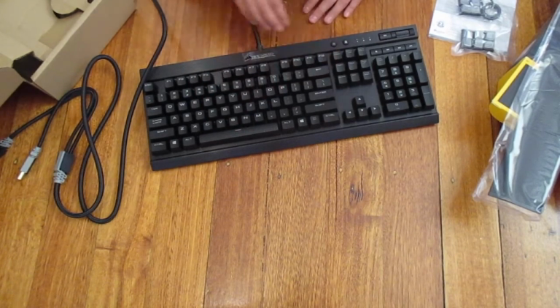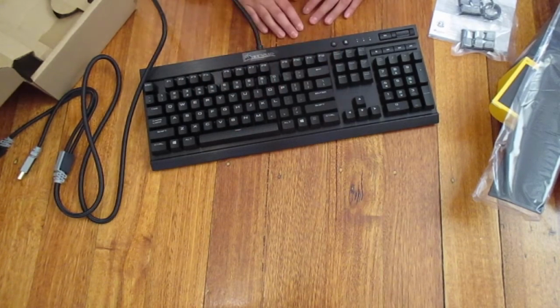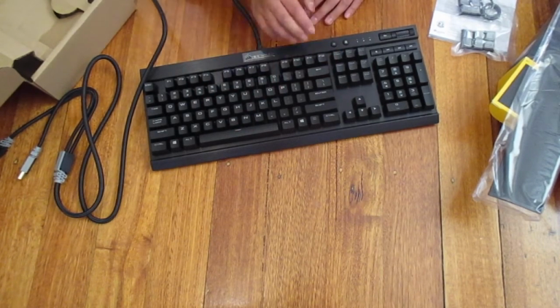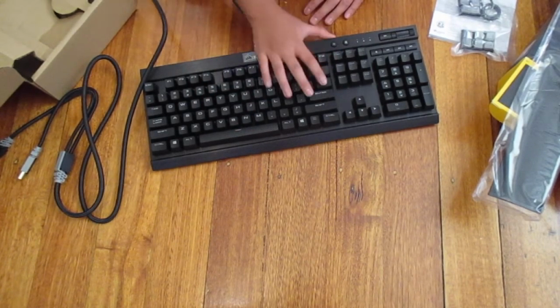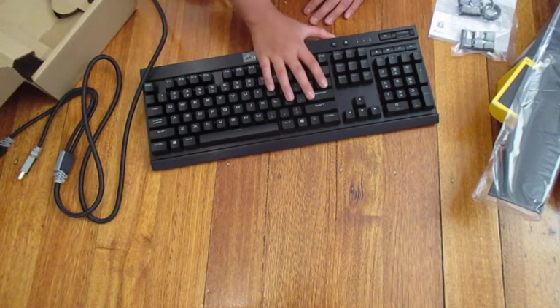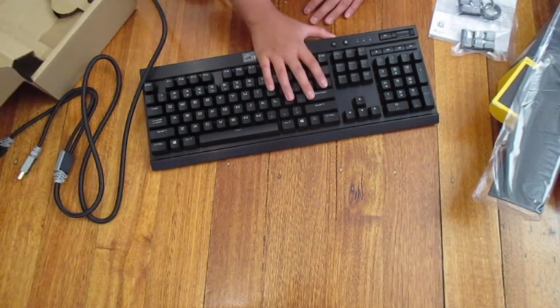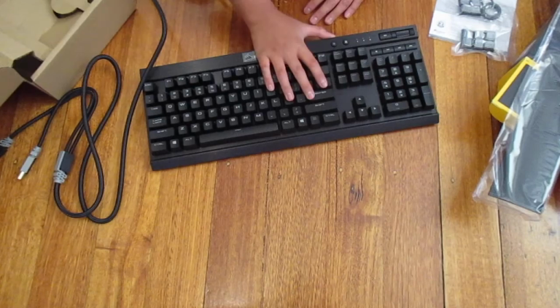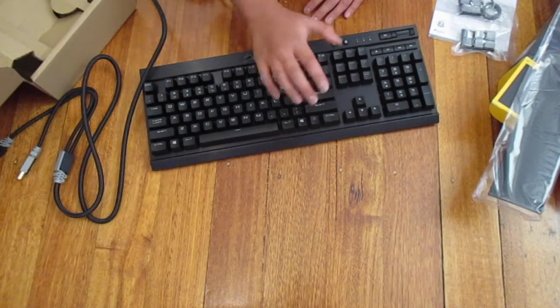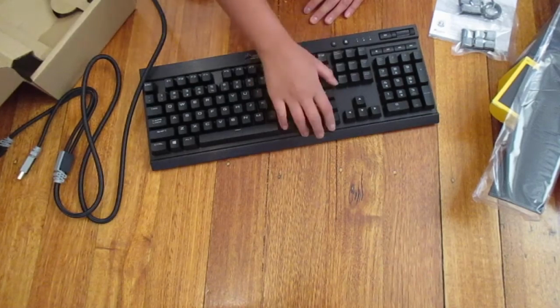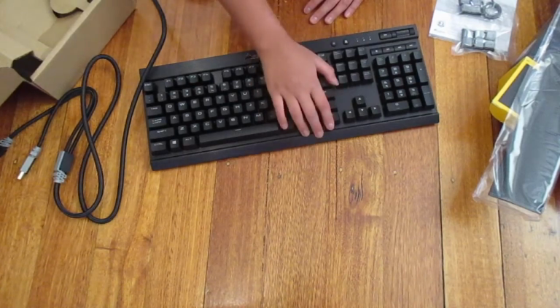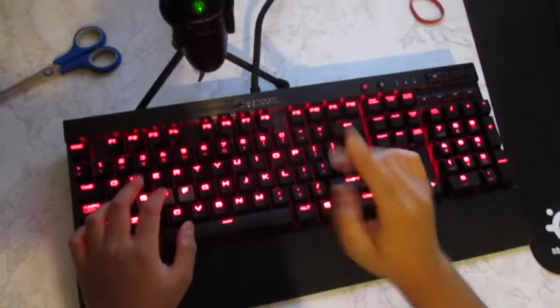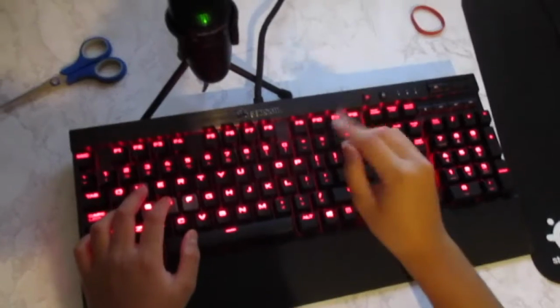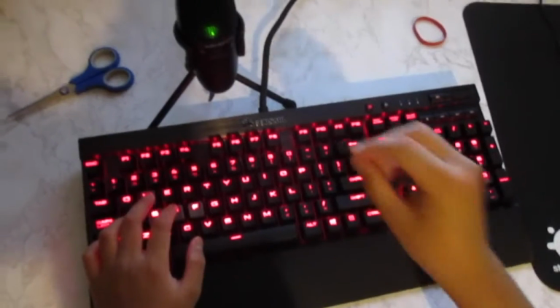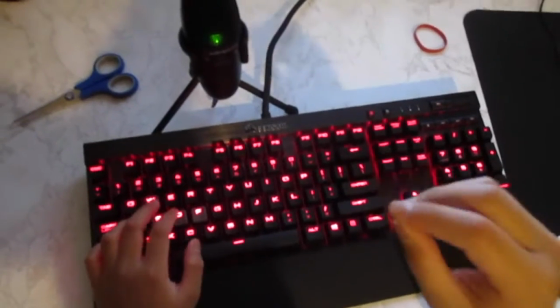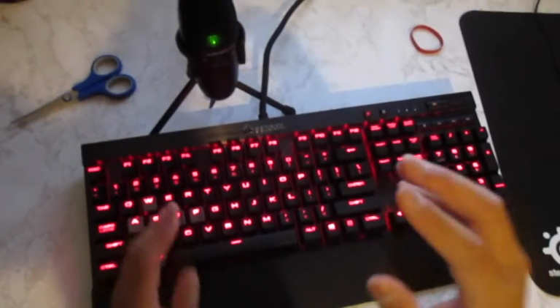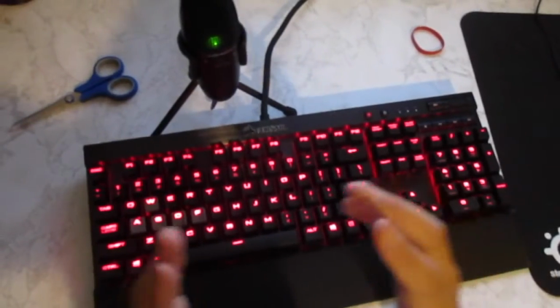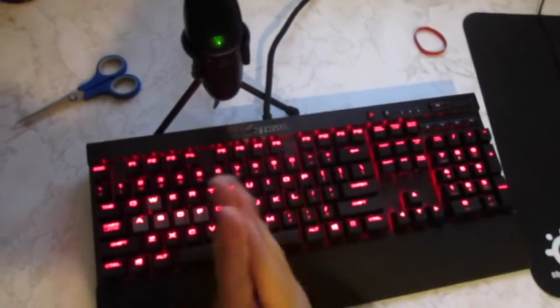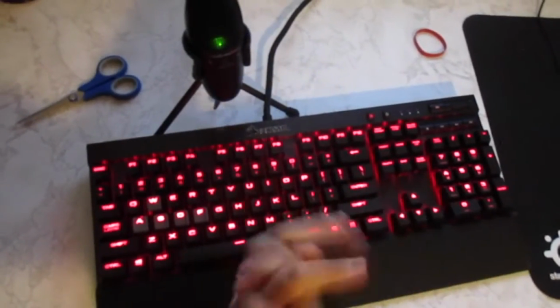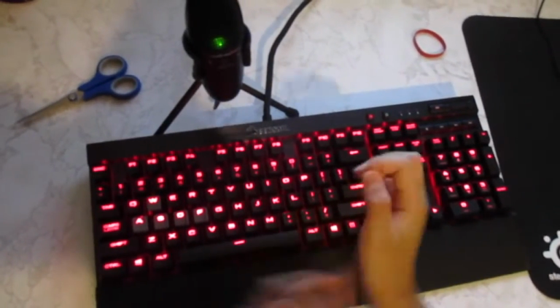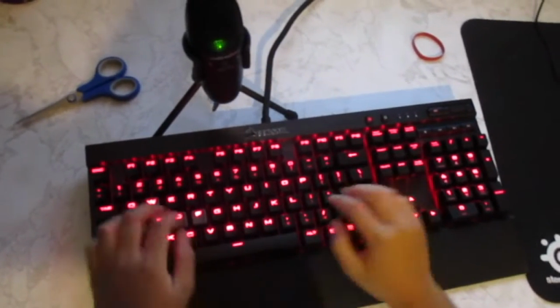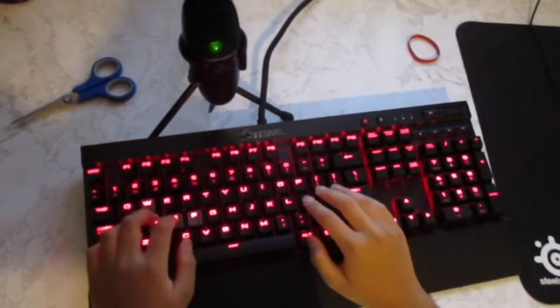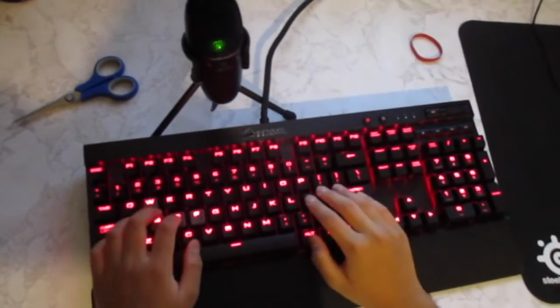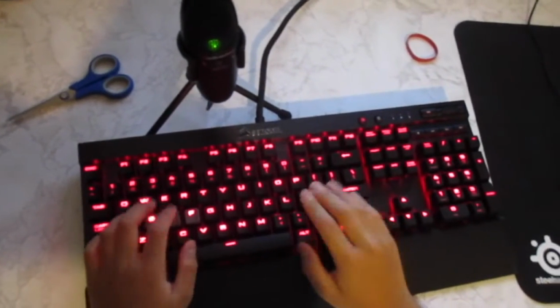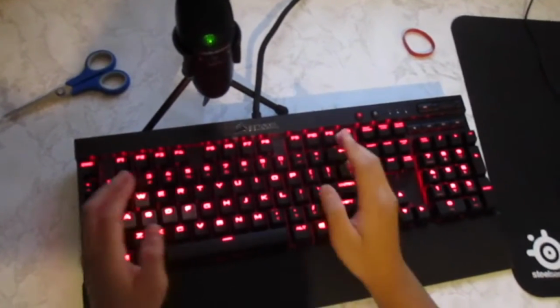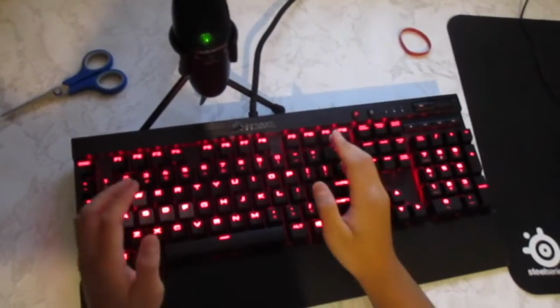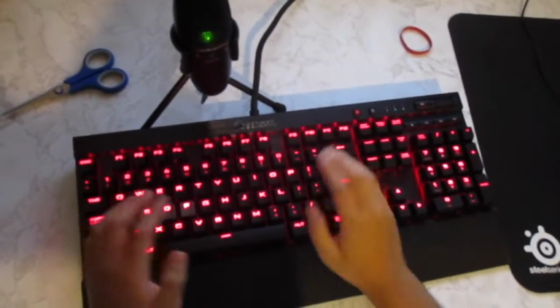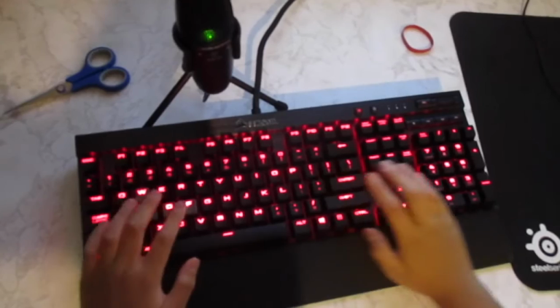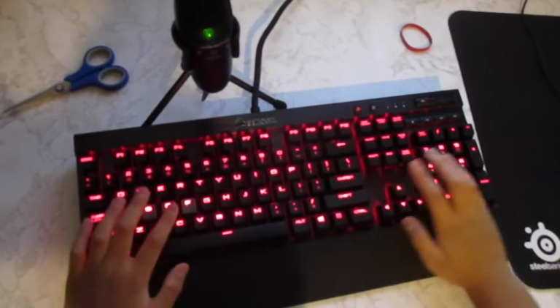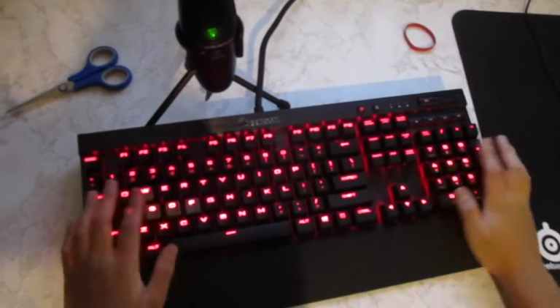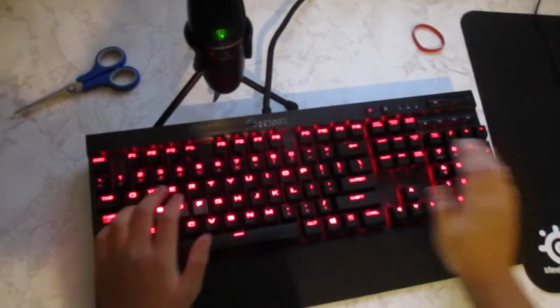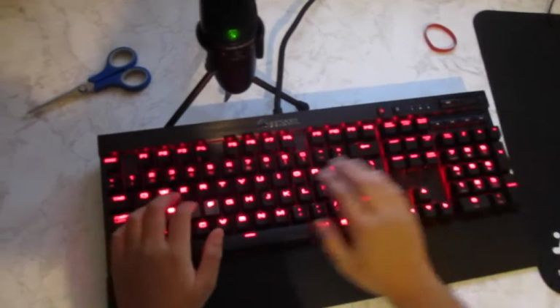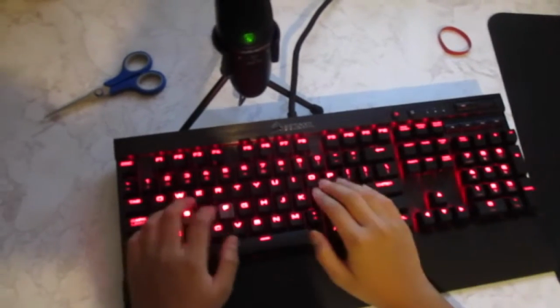Anyway guys, that's just the unboxing and I'll see you in the game. Alrighty guys, here's a sound test. I'm just gonna be typing — it's not gonna be long, like 10 seconds.